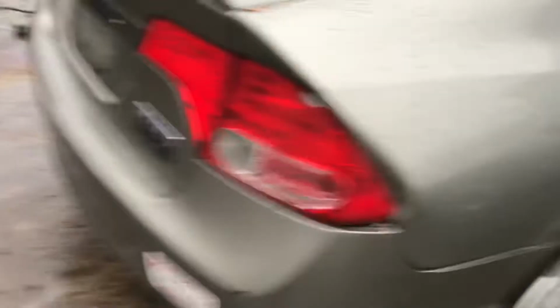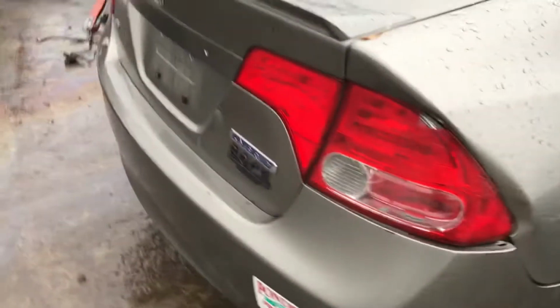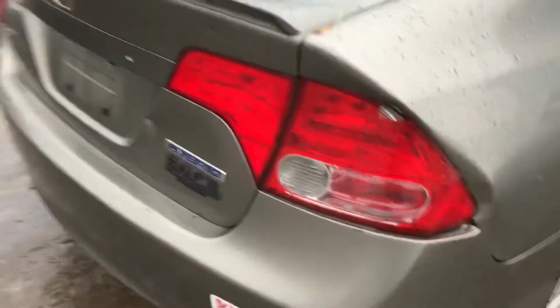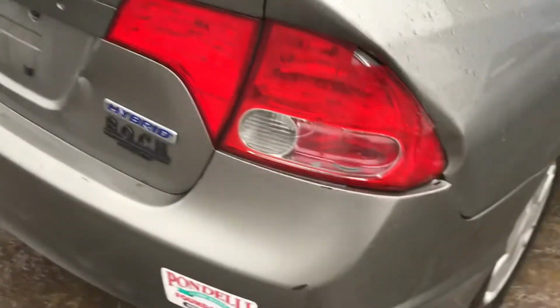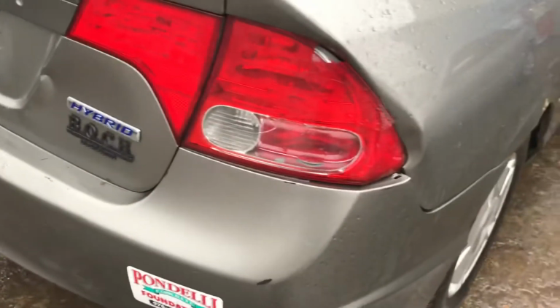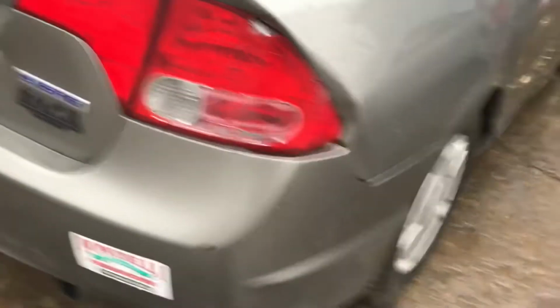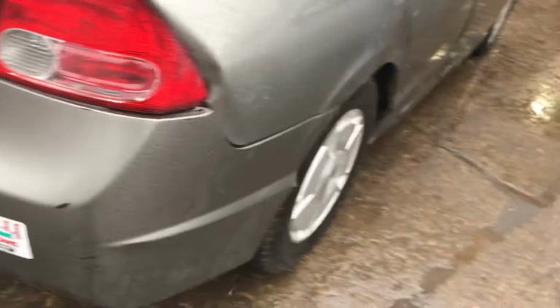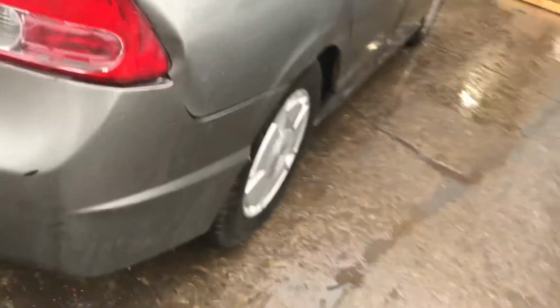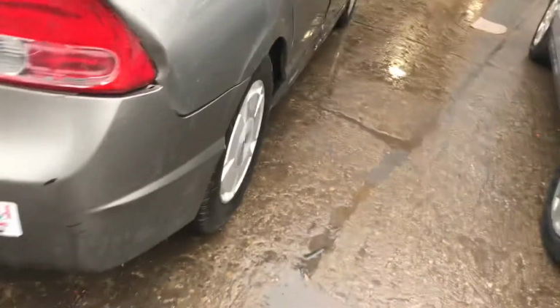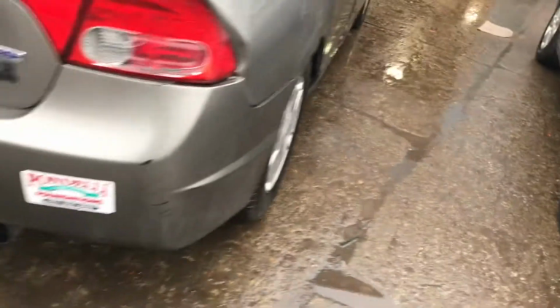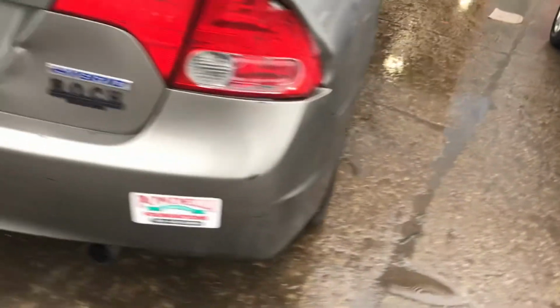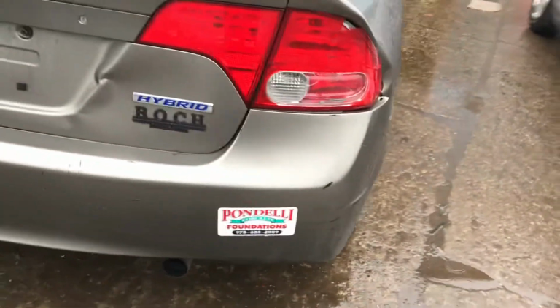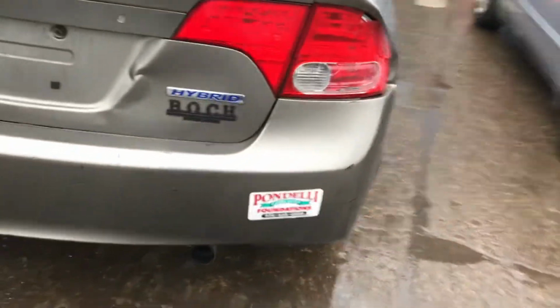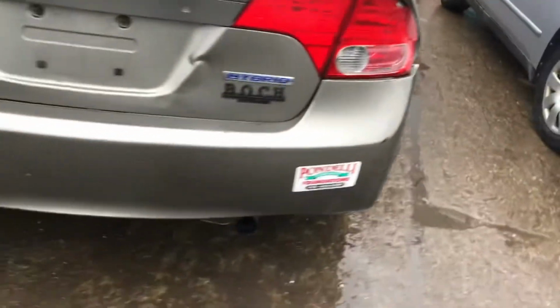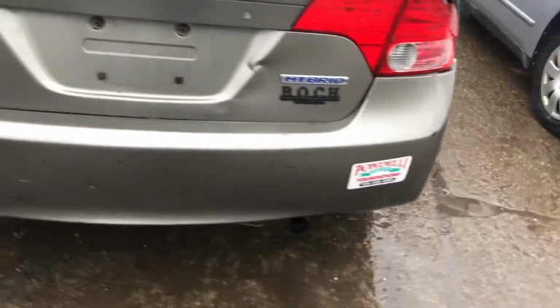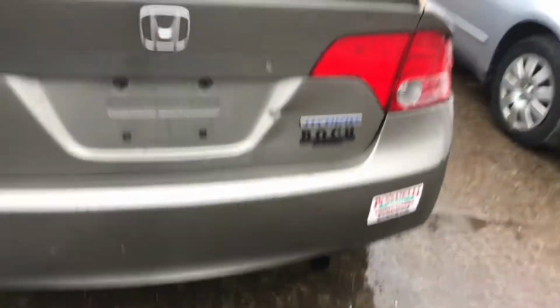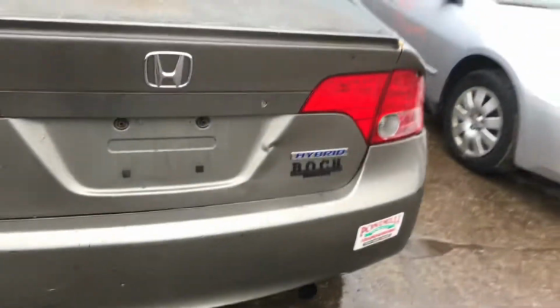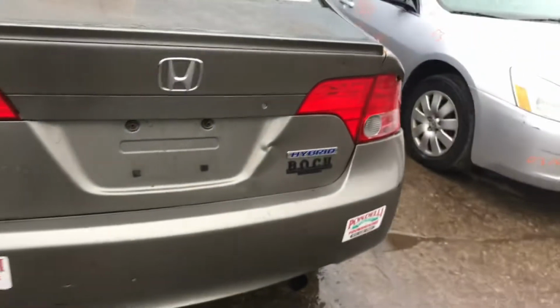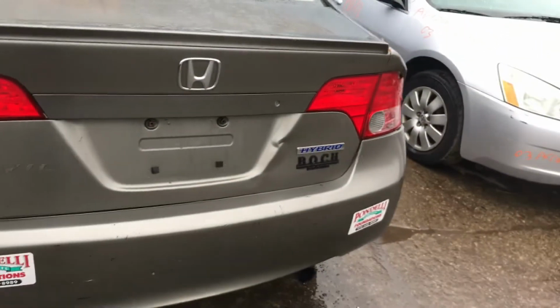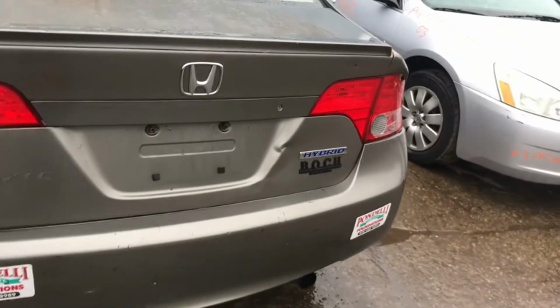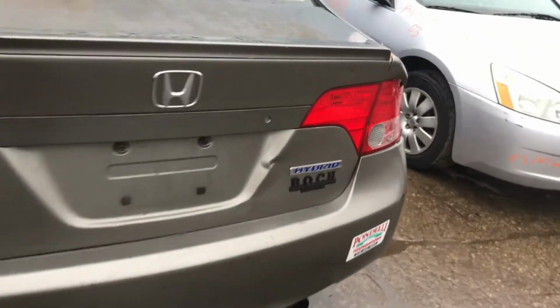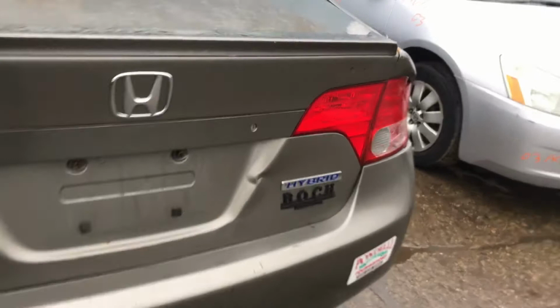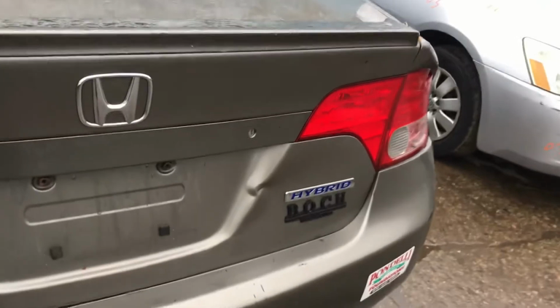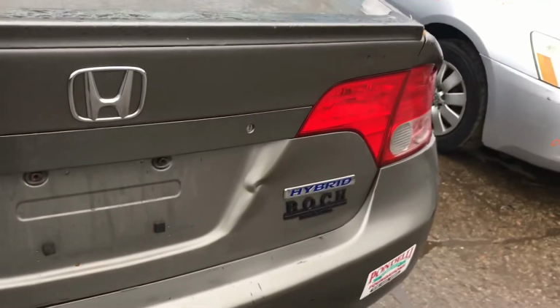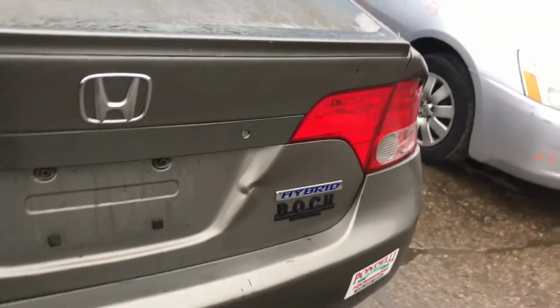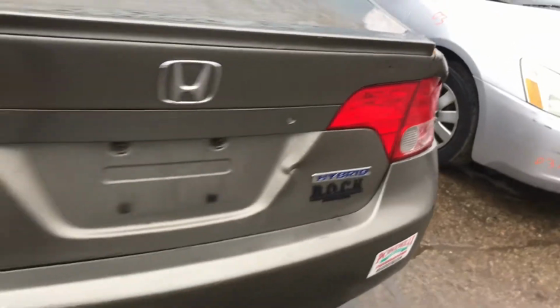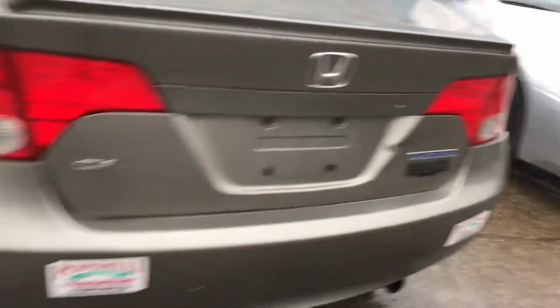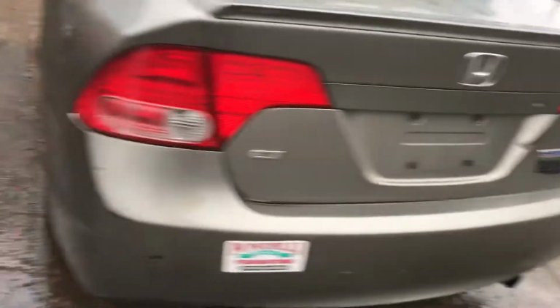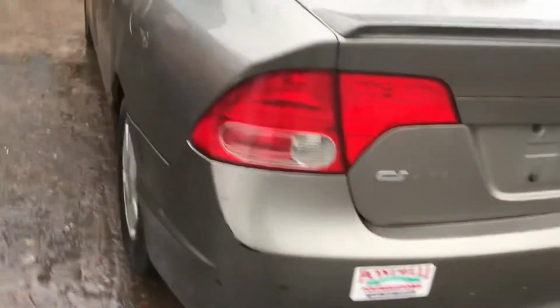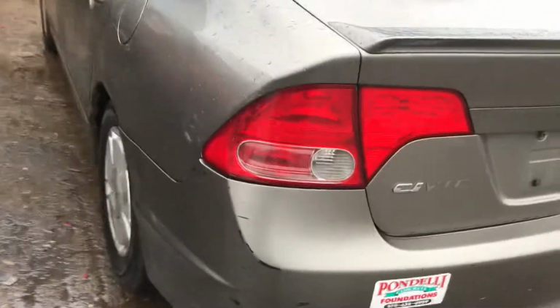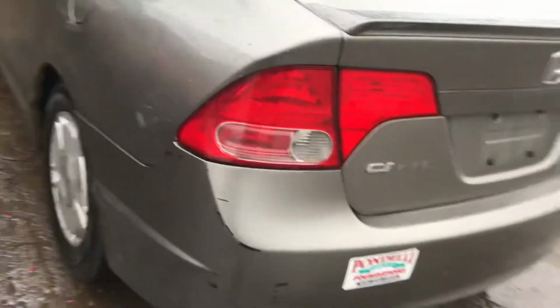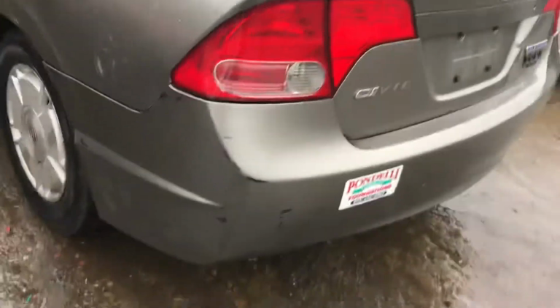Tail light is junk — it is cracked. Rear bumper is good. The lid is dented. The other tail light is good.